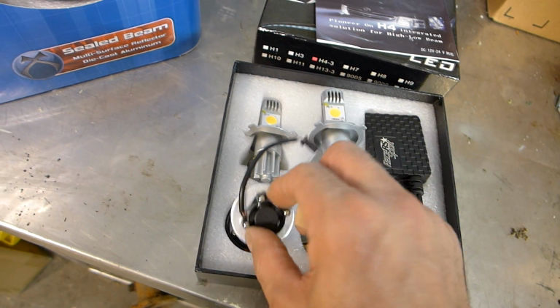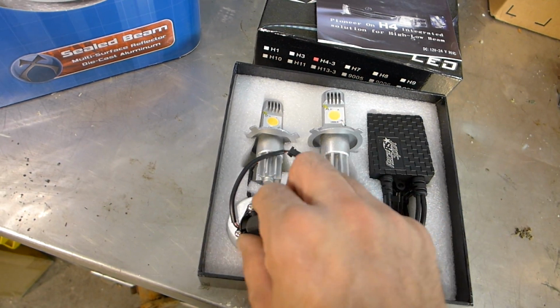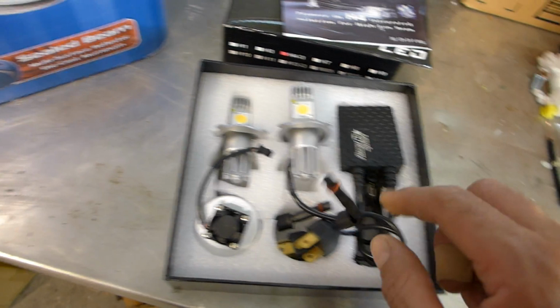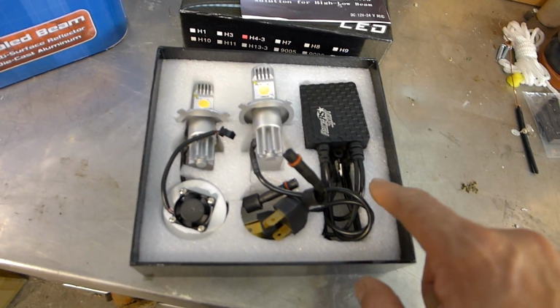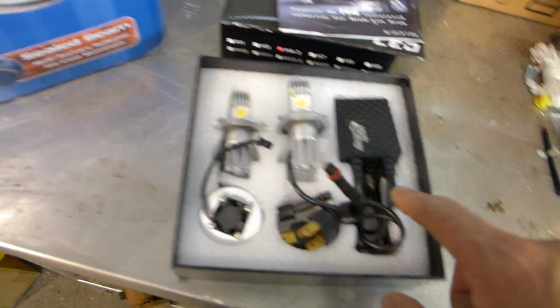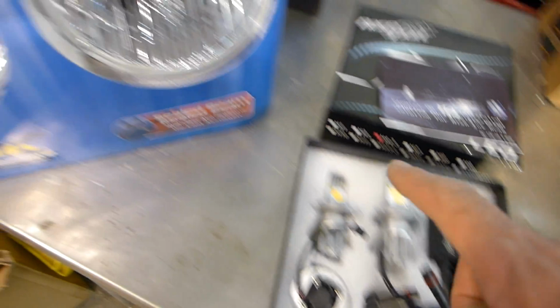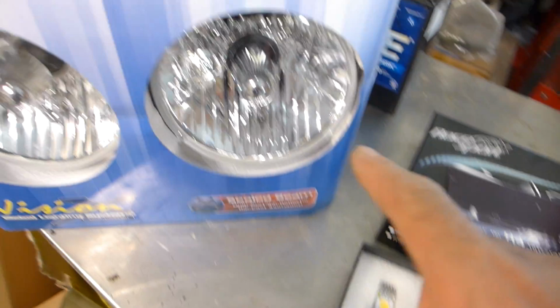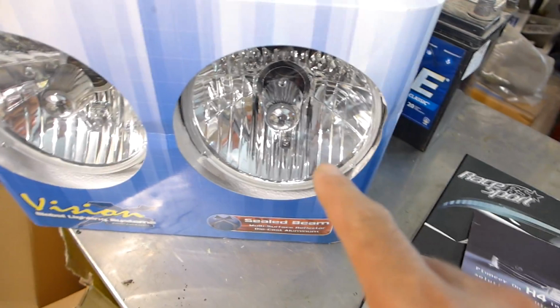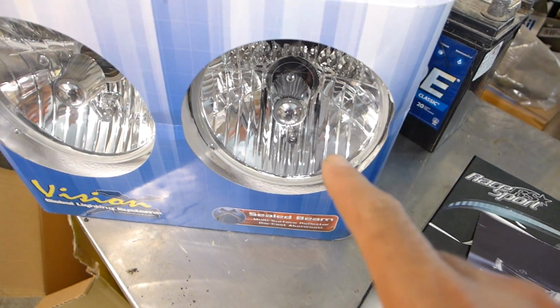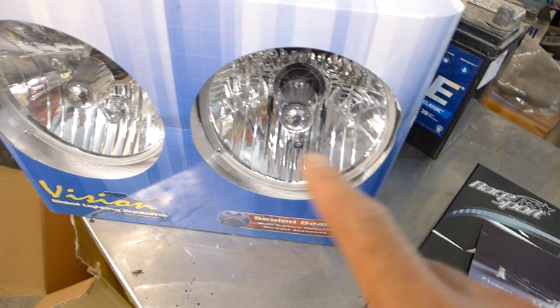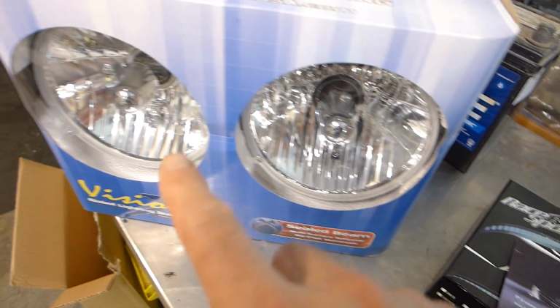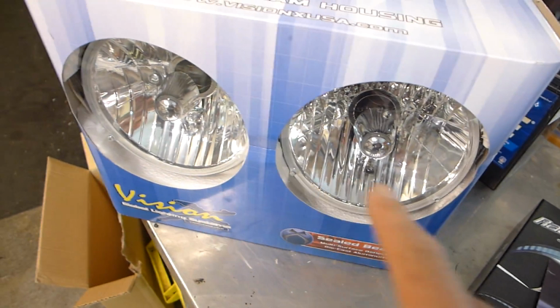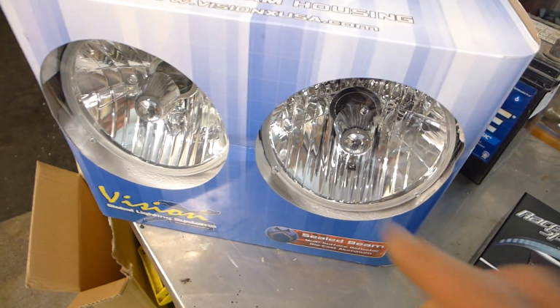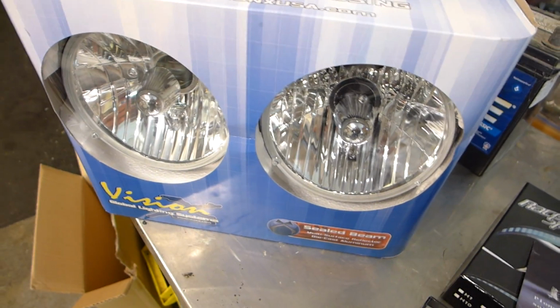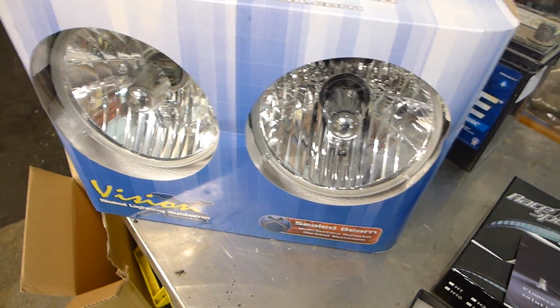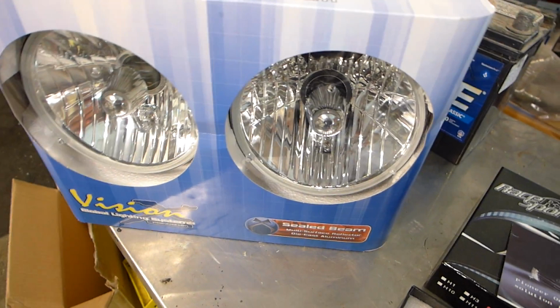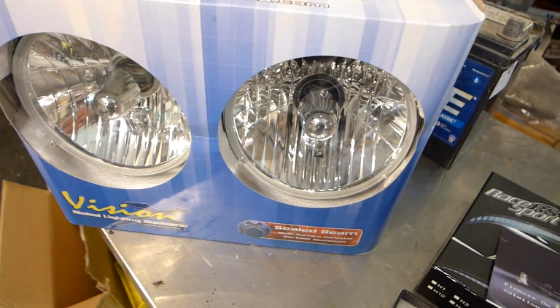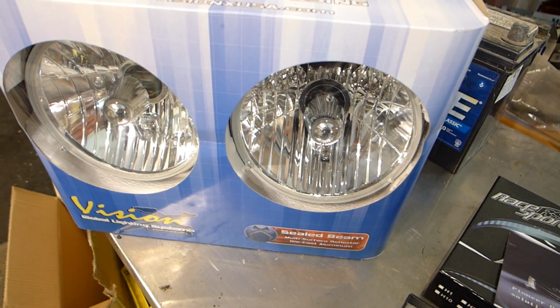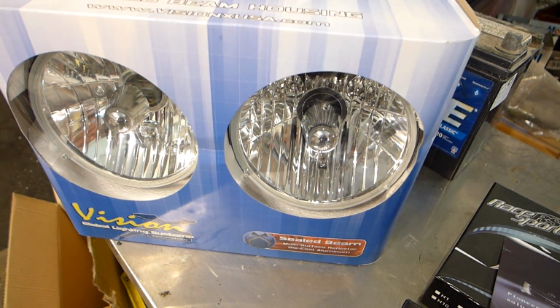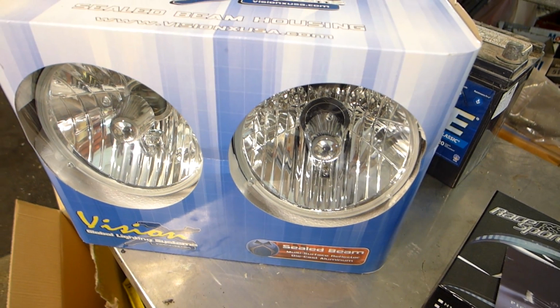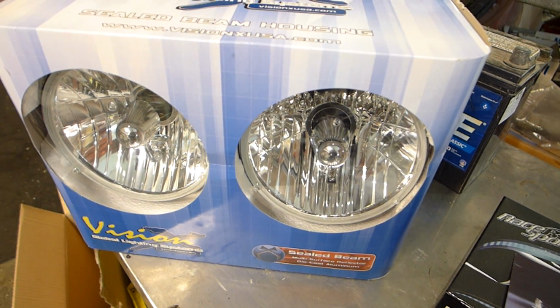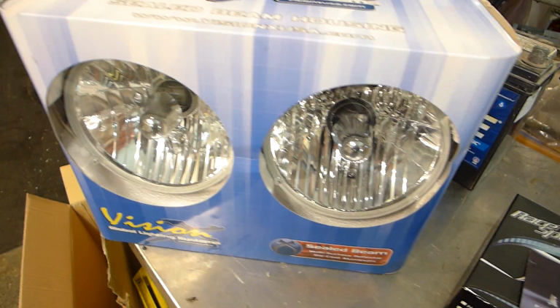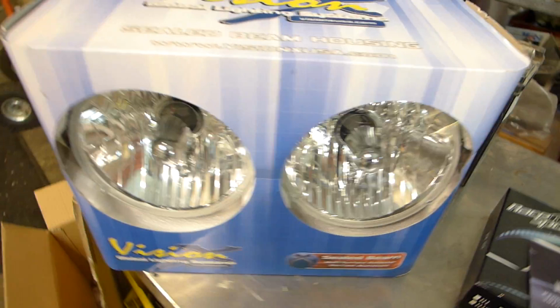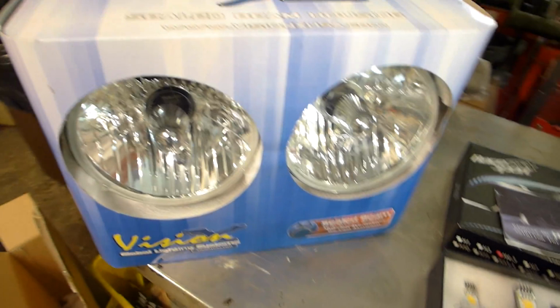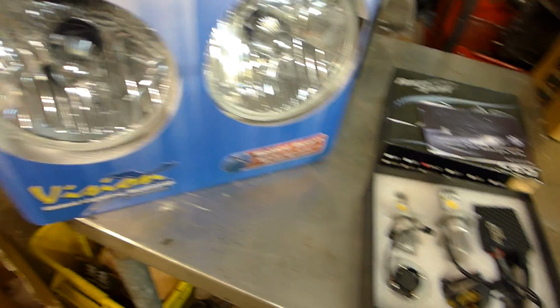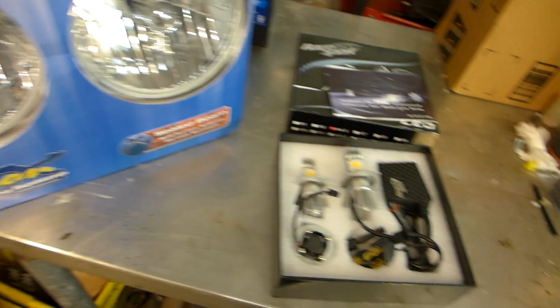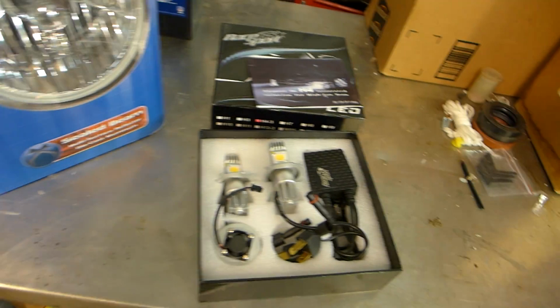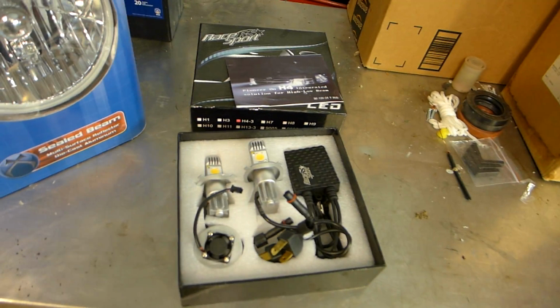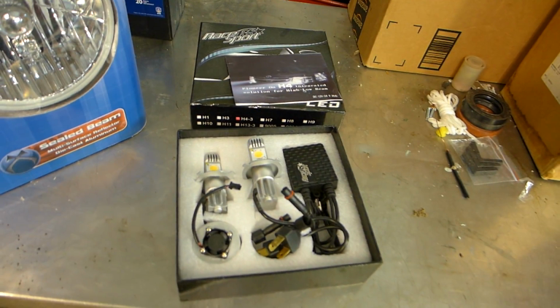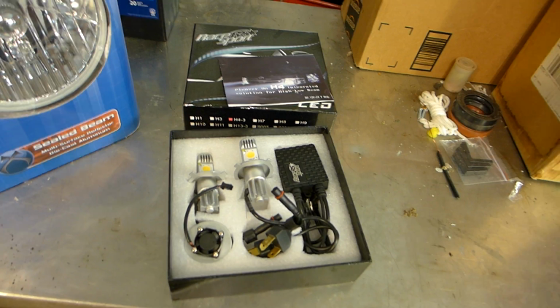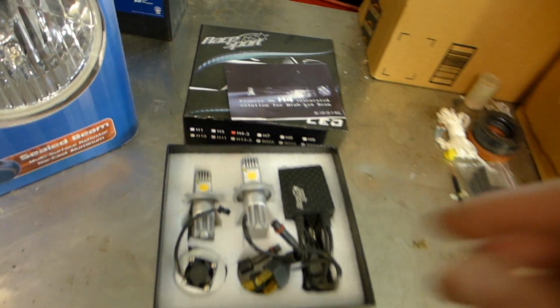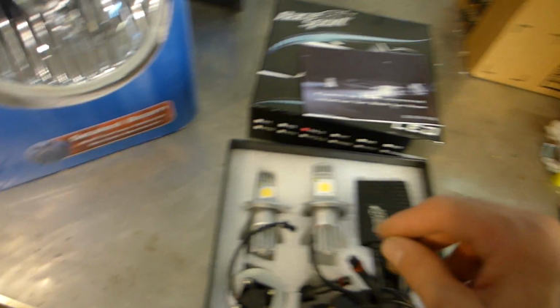It plugs into a ballast, and you plug the whole thing into basically H4 style bulbs, like these crystal lights that you see on a lot of hot rods. So you don't have to make your own anymore.